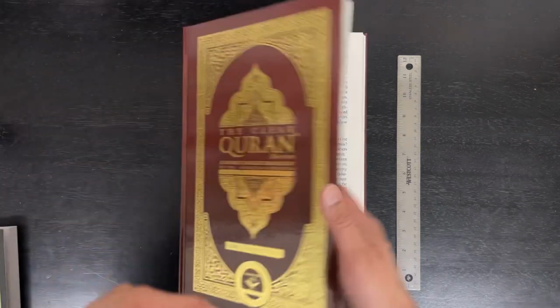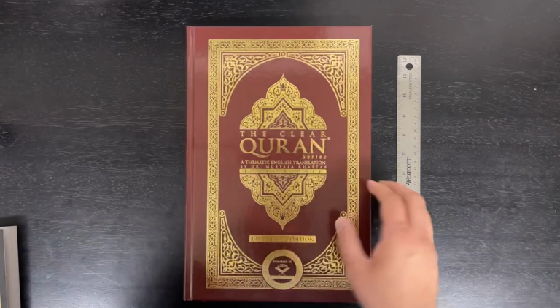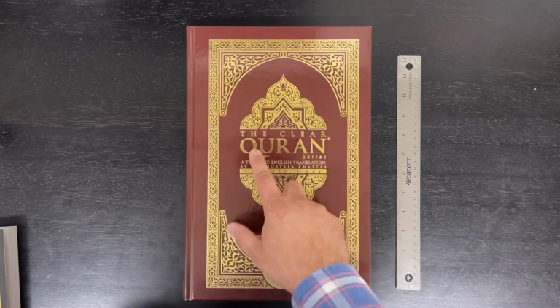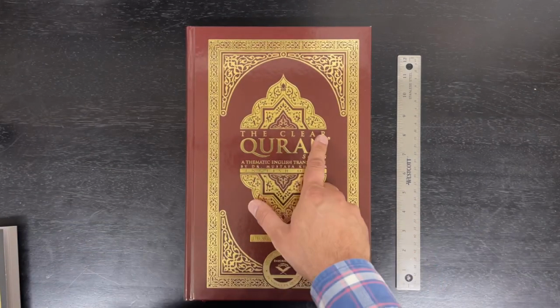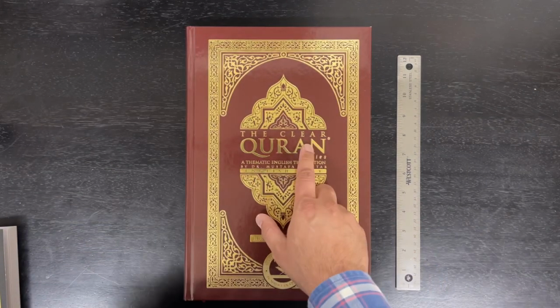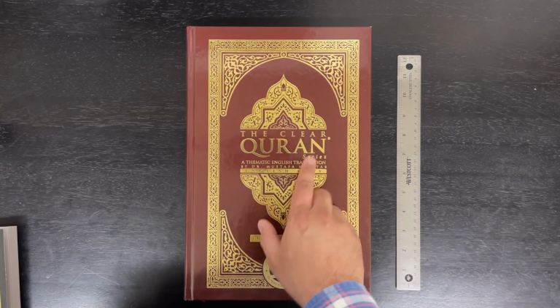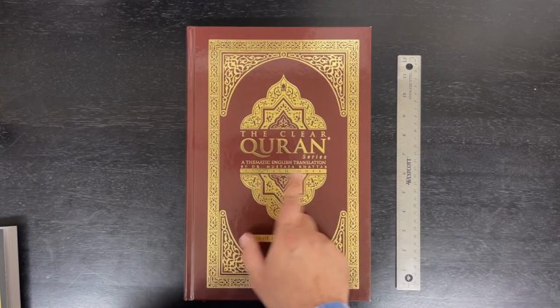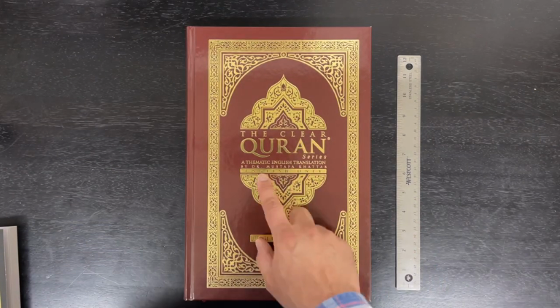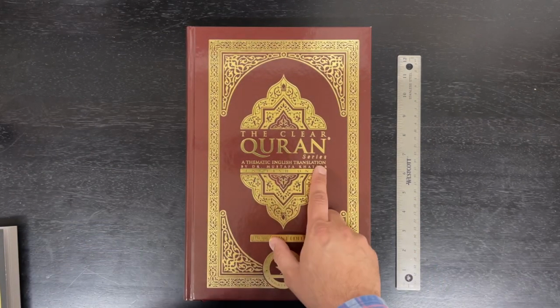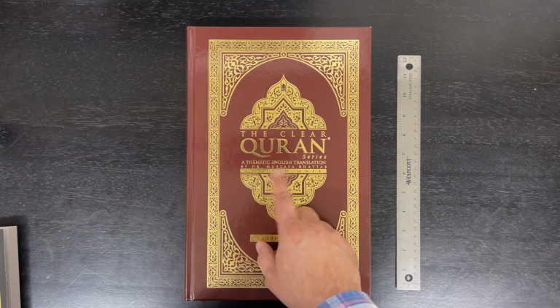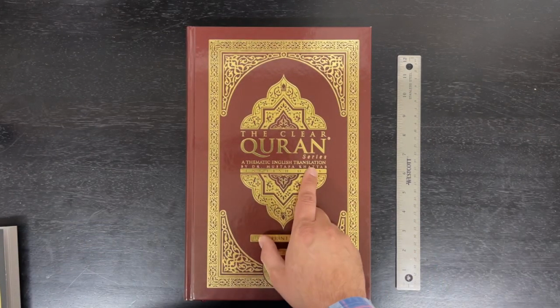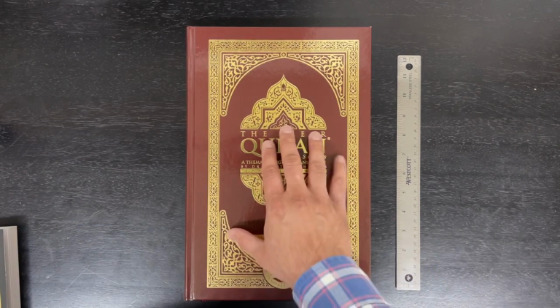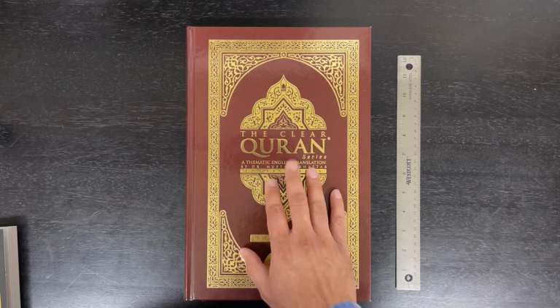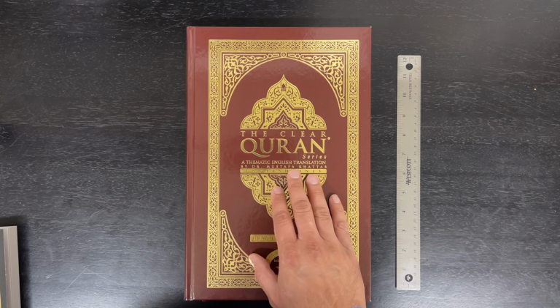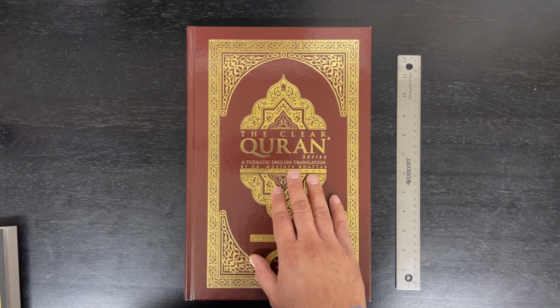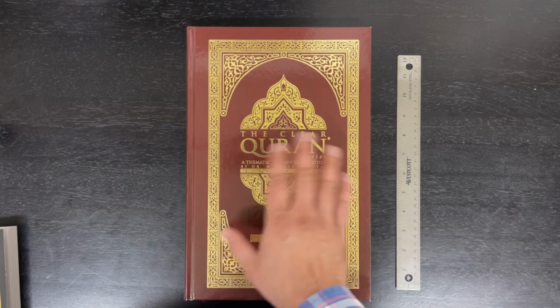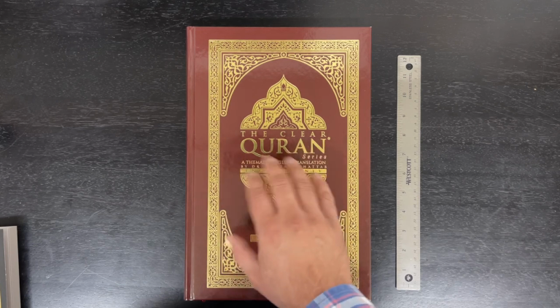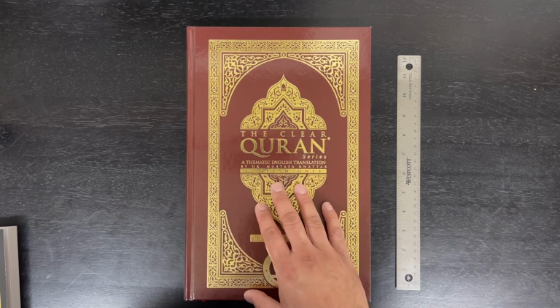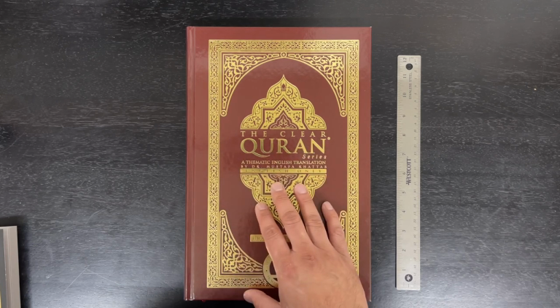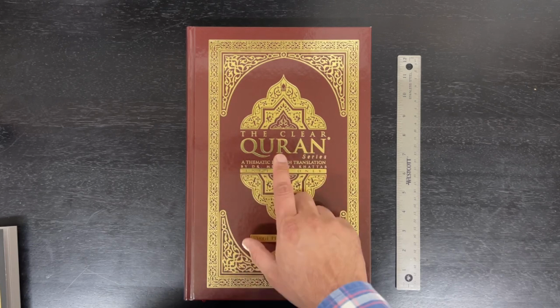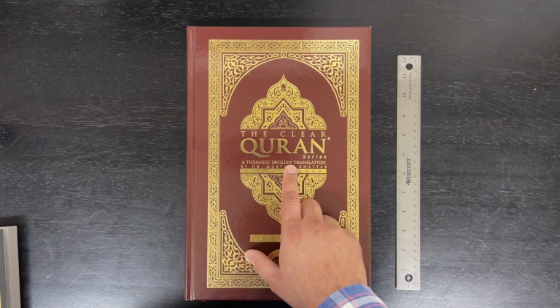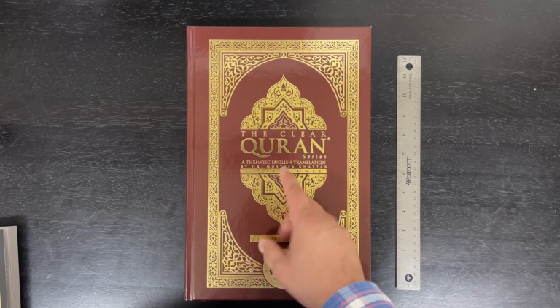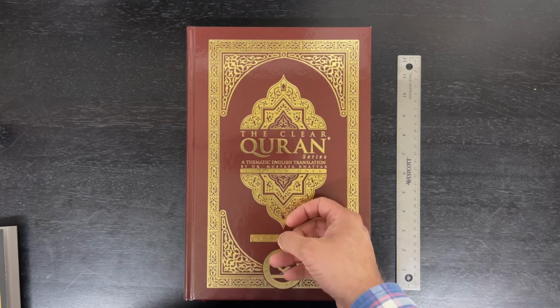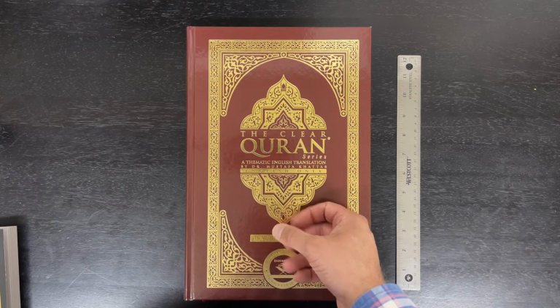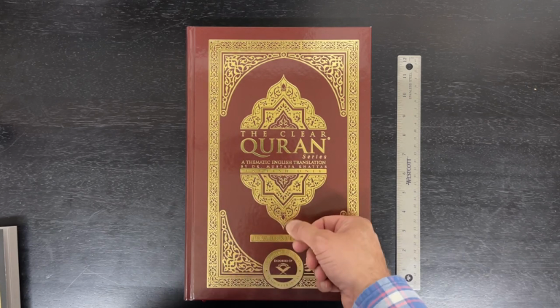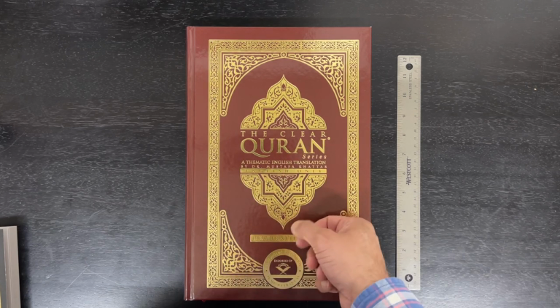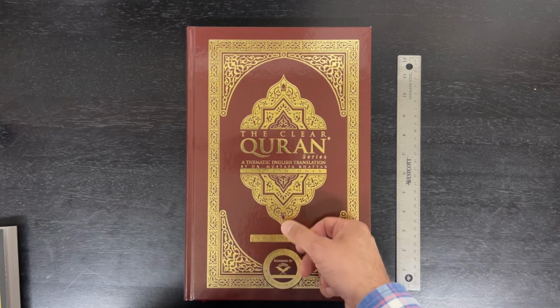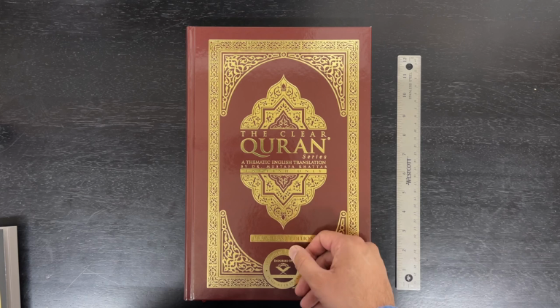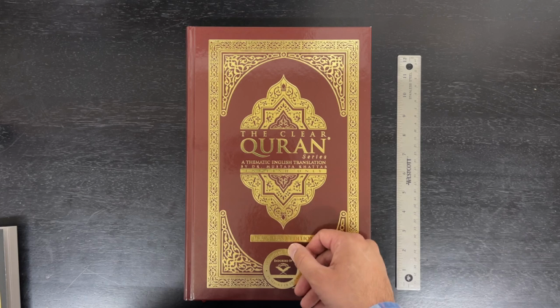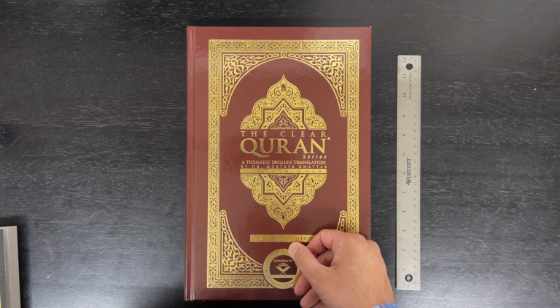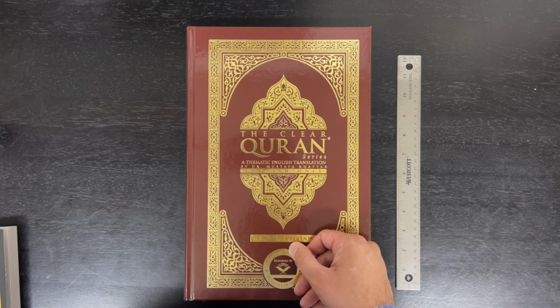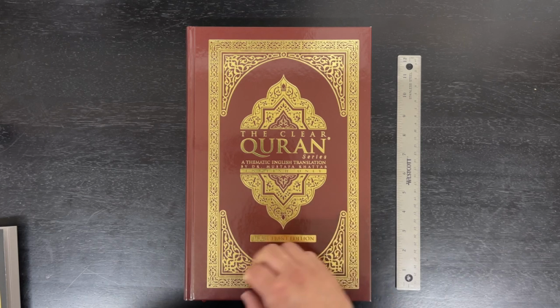This is The Clear Quran by Dr. Mustafa Khattab. It's a well-known translation, becoming more and more popular. And this is the large print version.